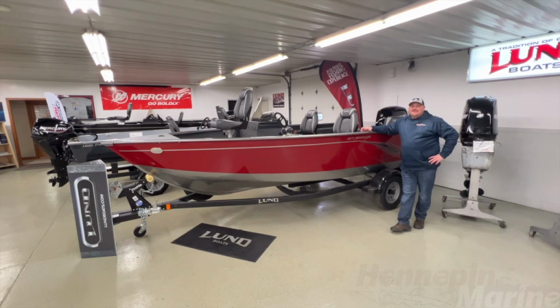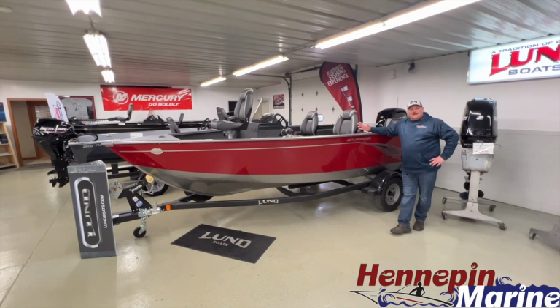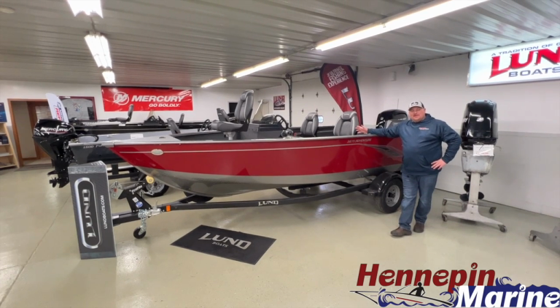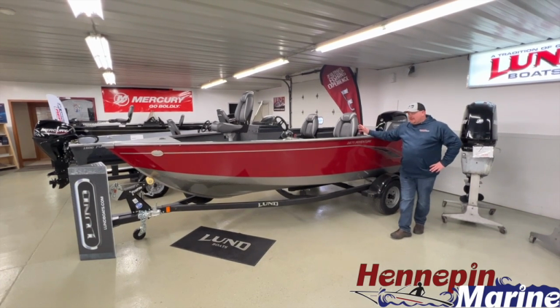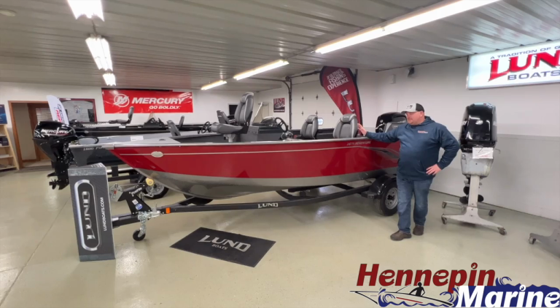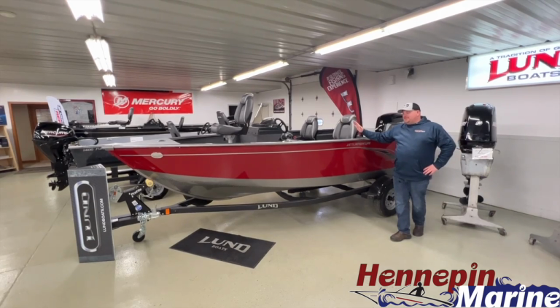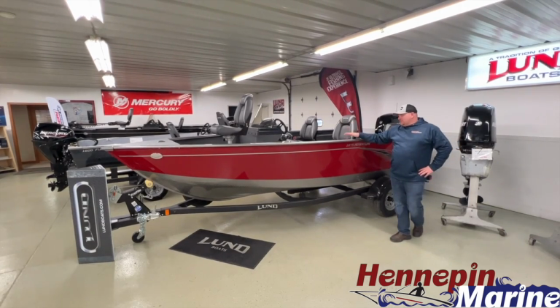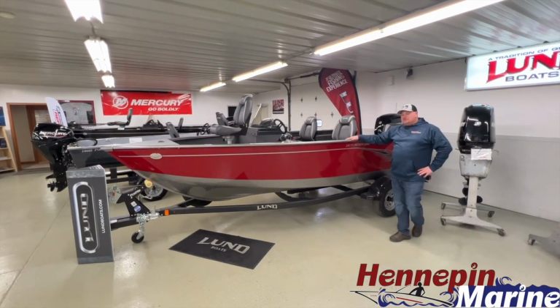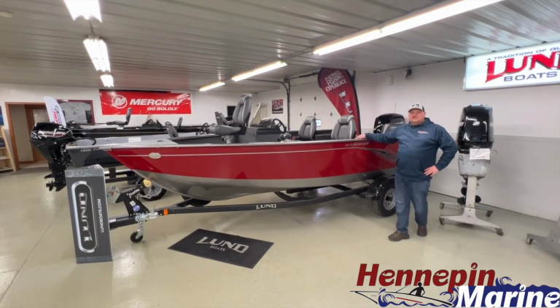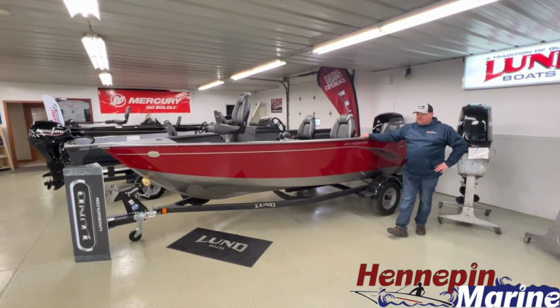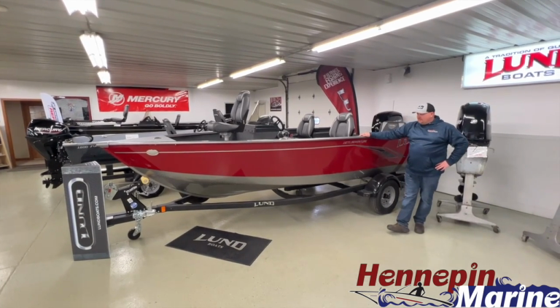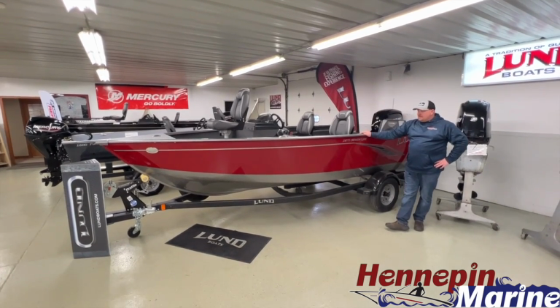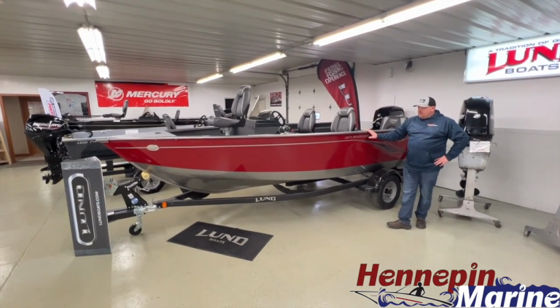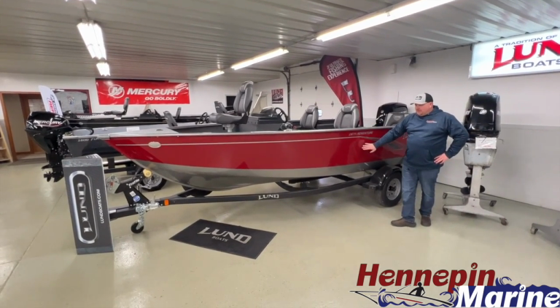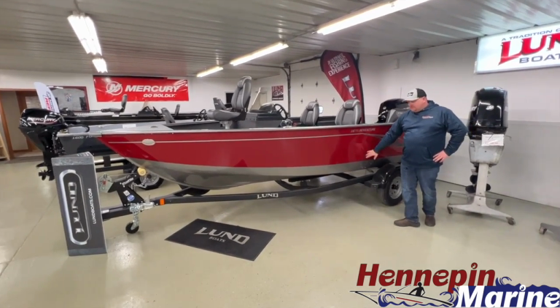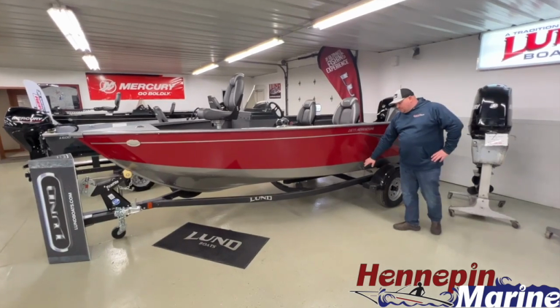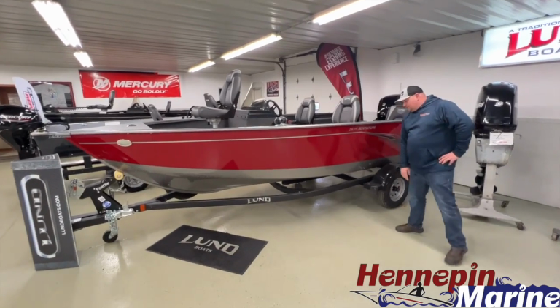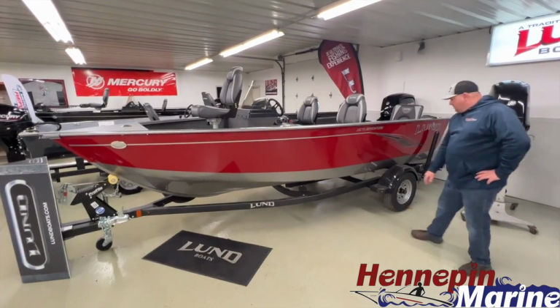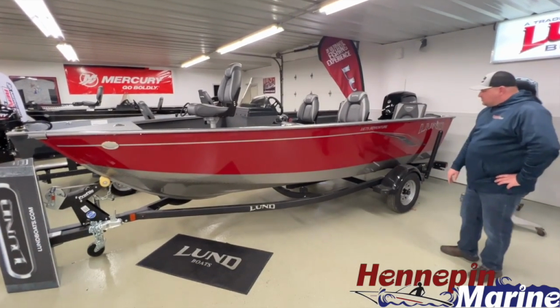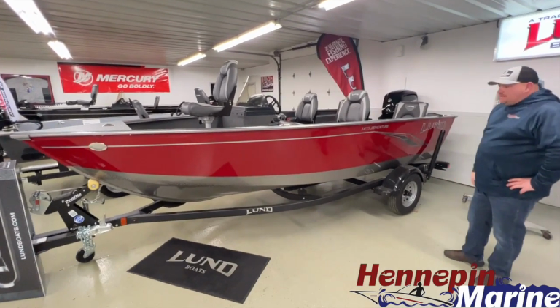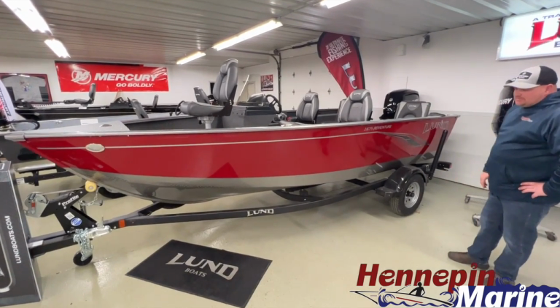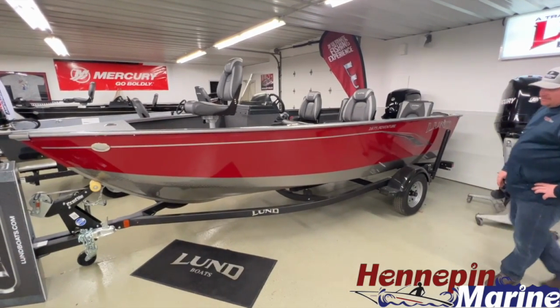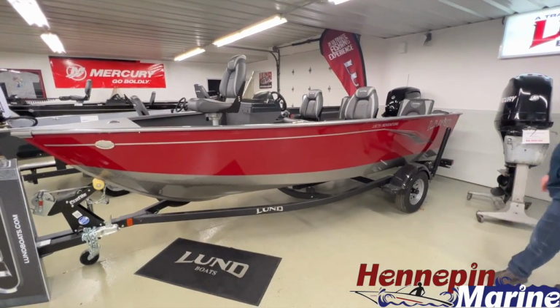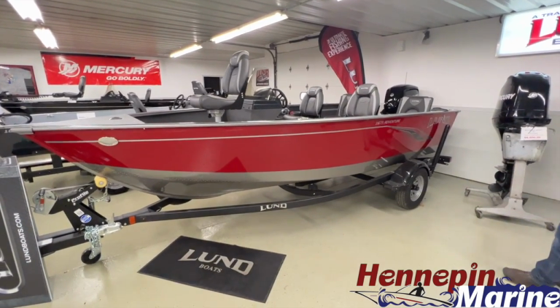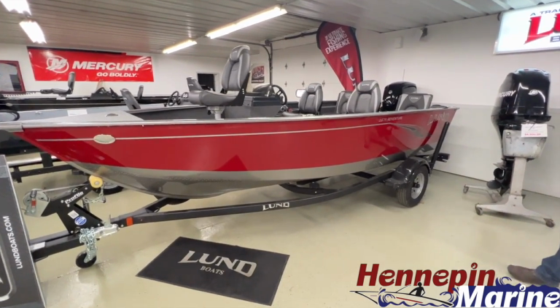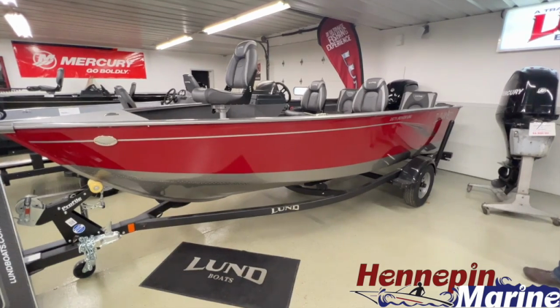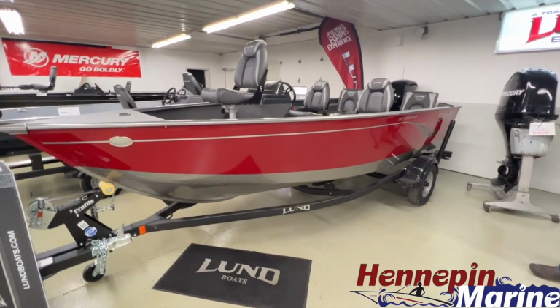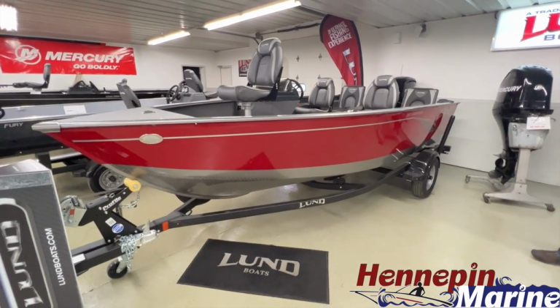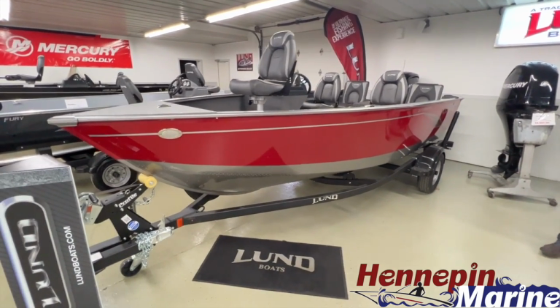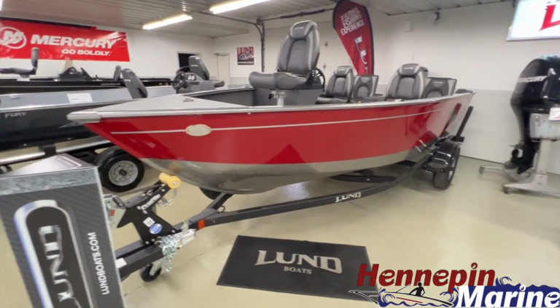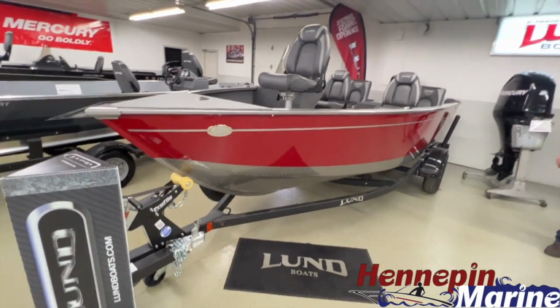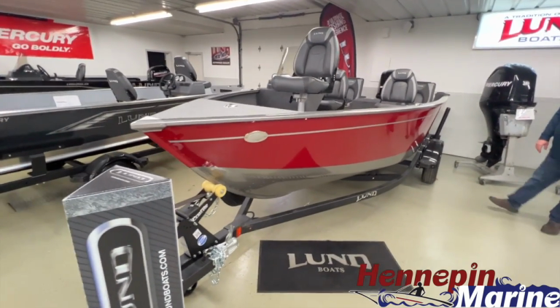Hello, Adam here with Hennepin Marine. I'm standing beside the 2022 Lund 1675 Adventure shown in the red and silverstone colors, the two-tone color option. This boat is sitting on top of a Shorelander standard trailer shown with load guides, spare tire, and swing tongue.